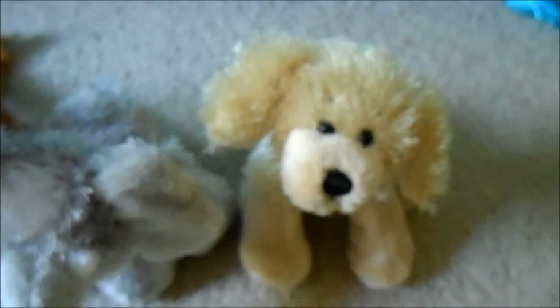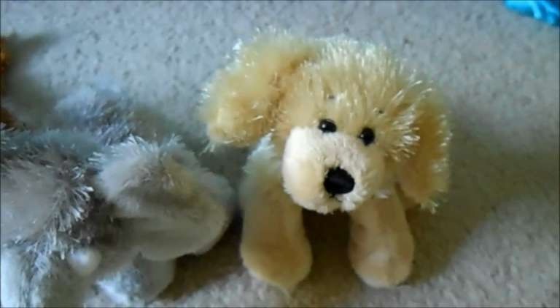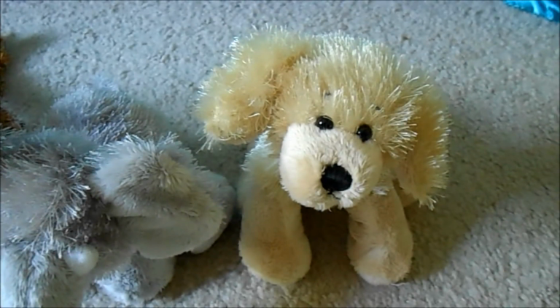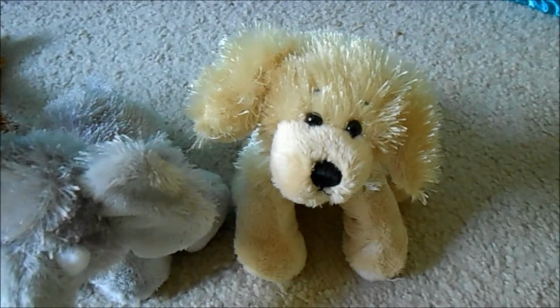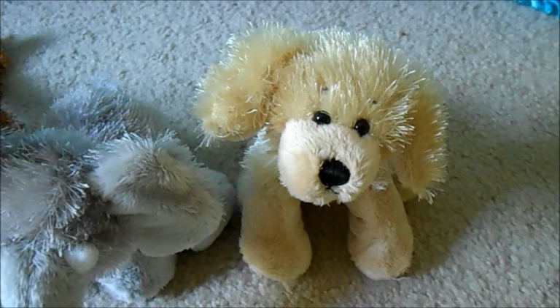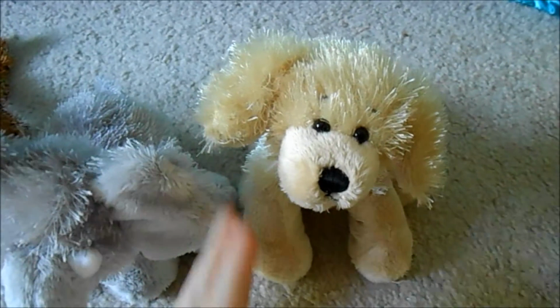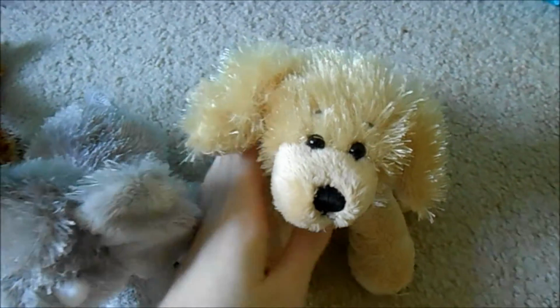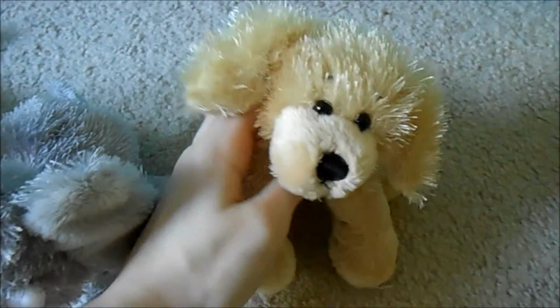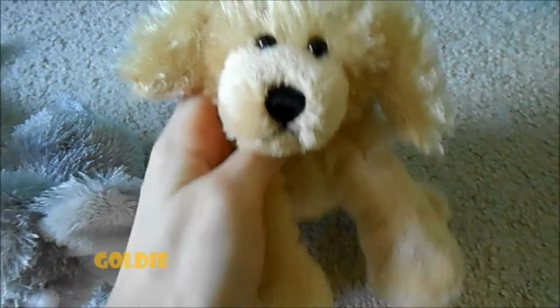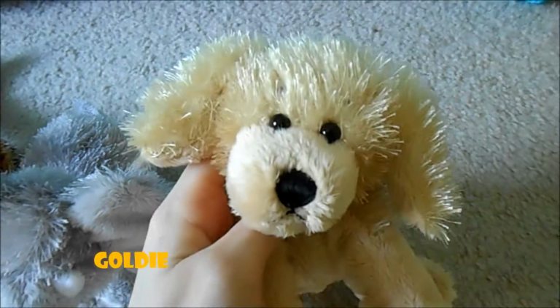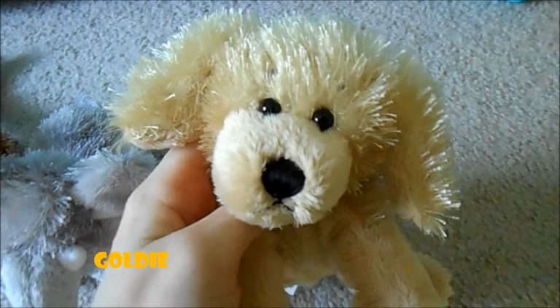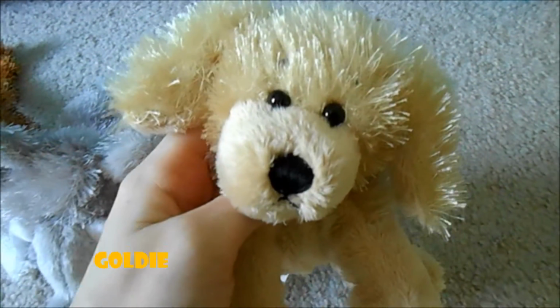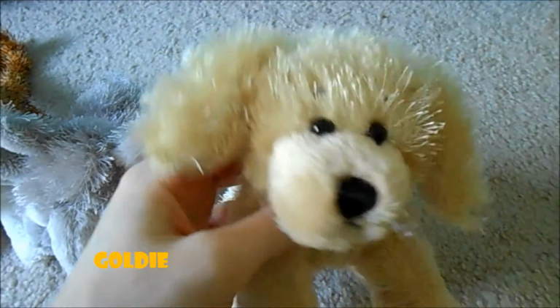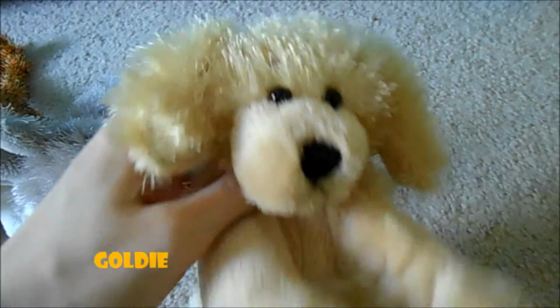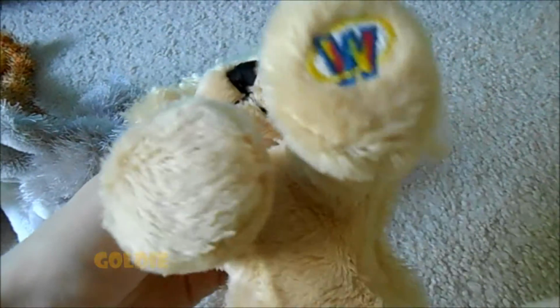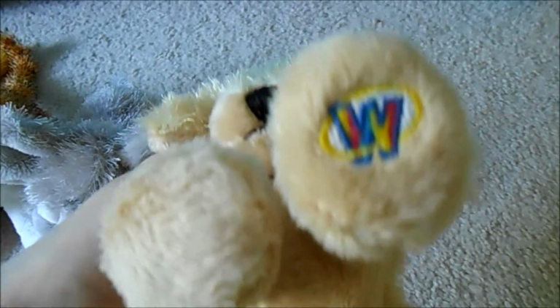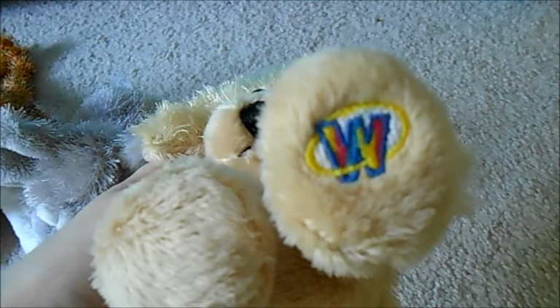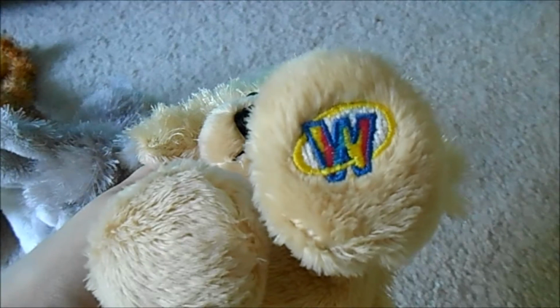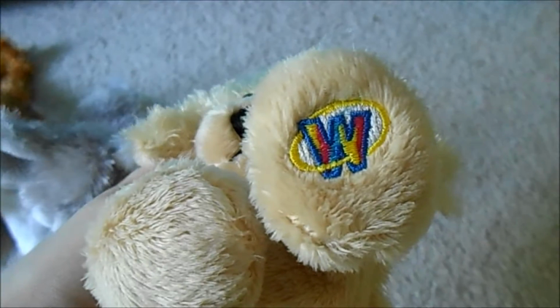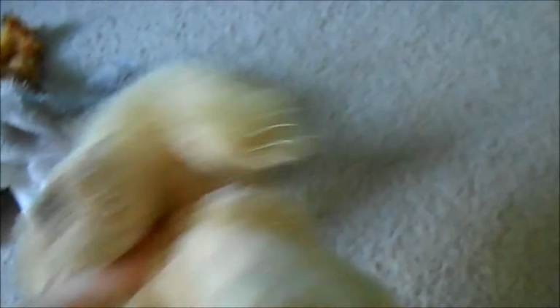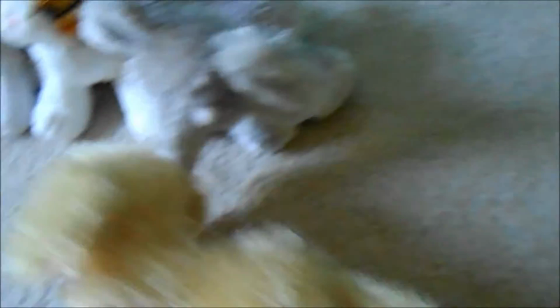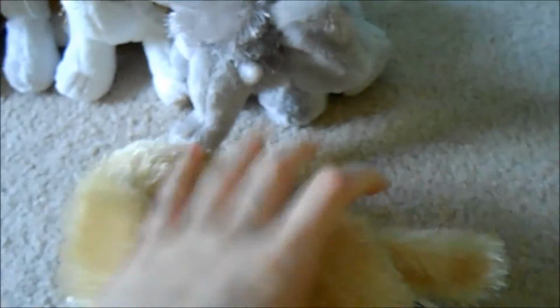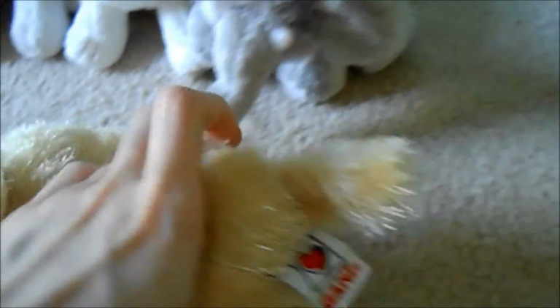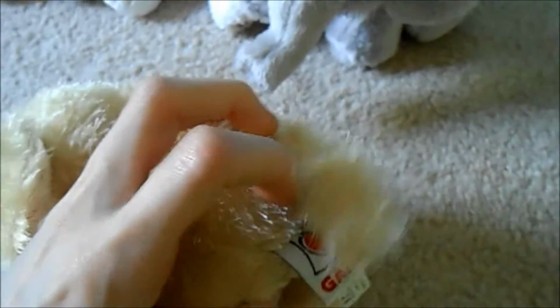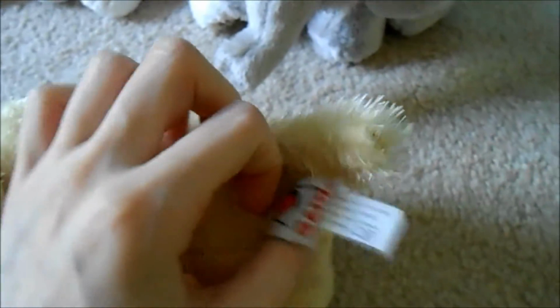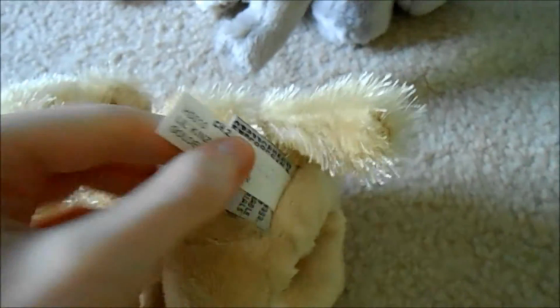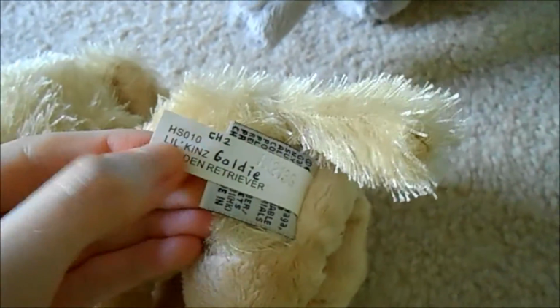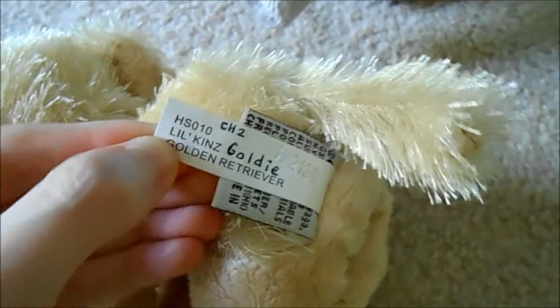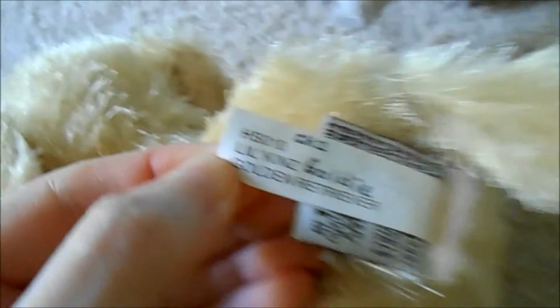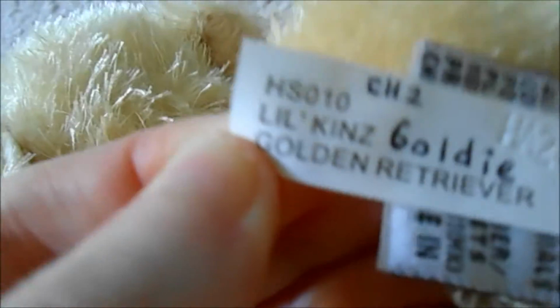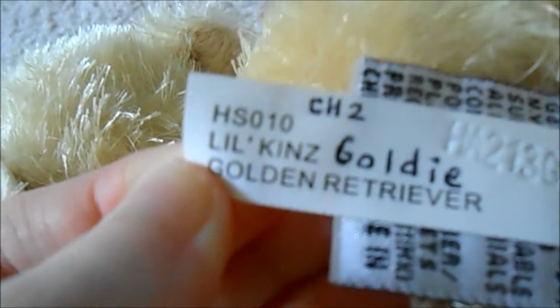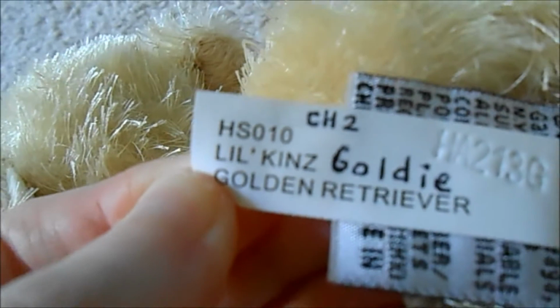And last but not least we have Goldie, the Littlekins golden retriever. Here's her W, and tush tags.